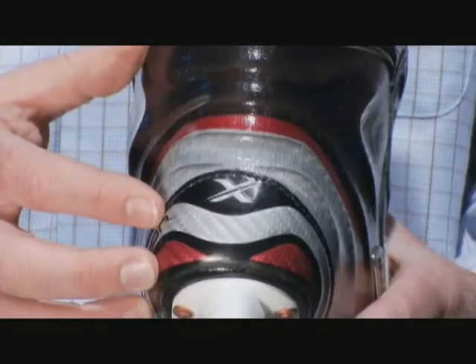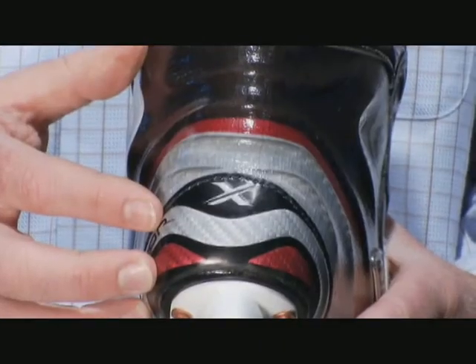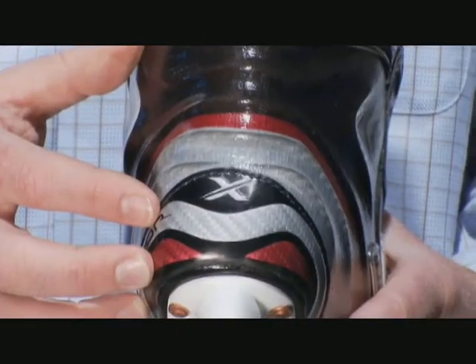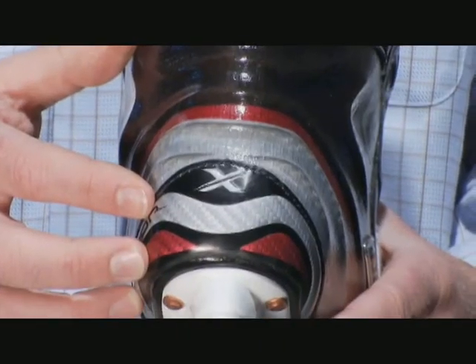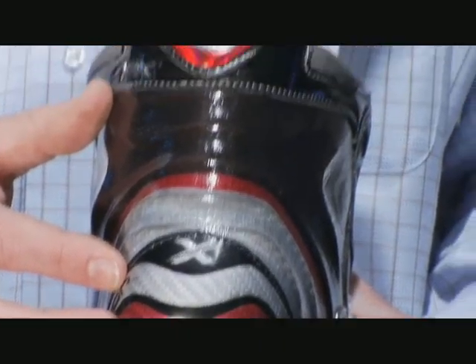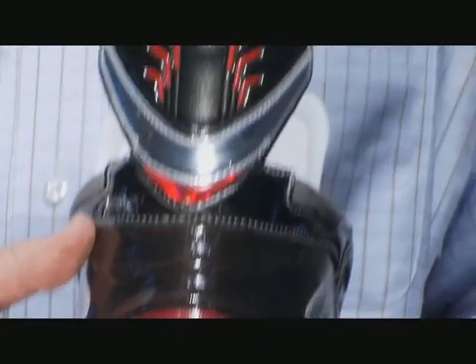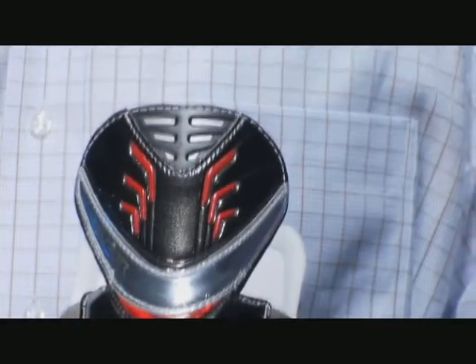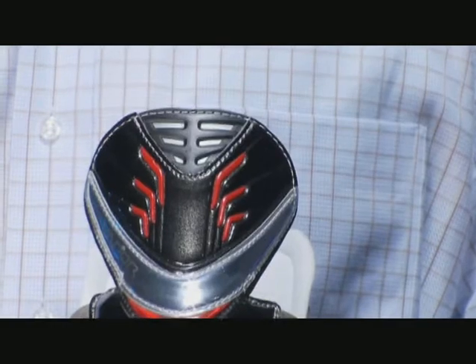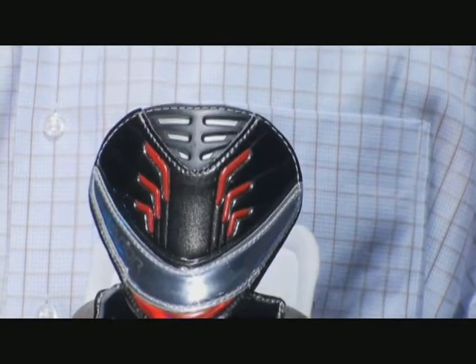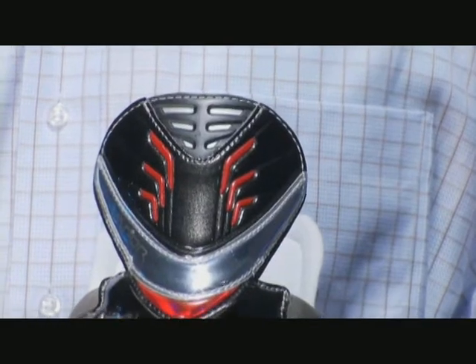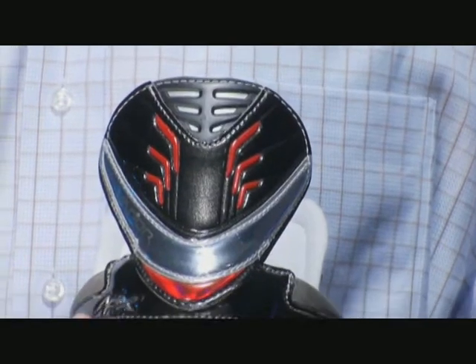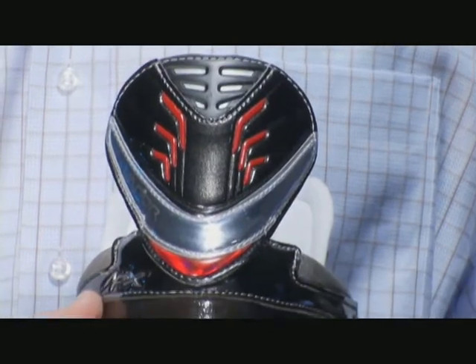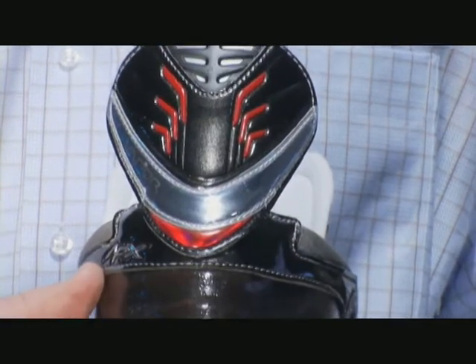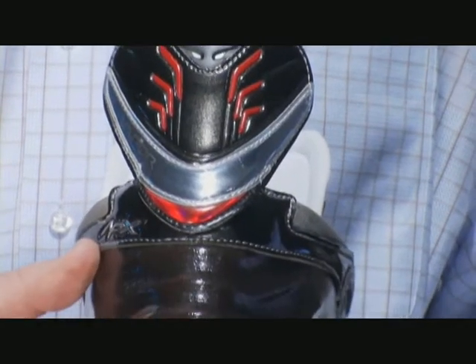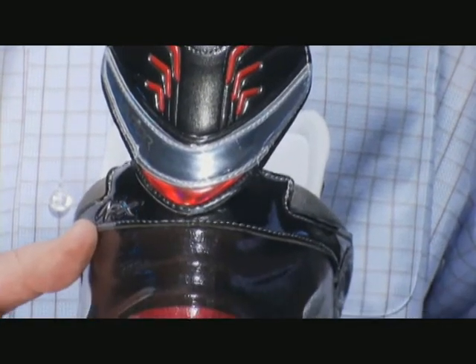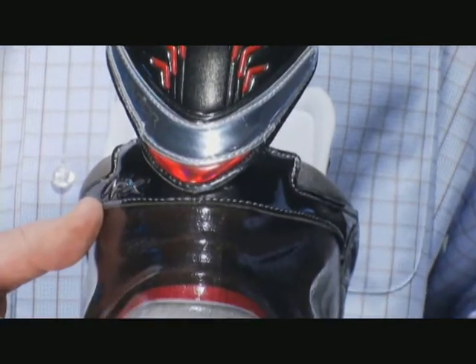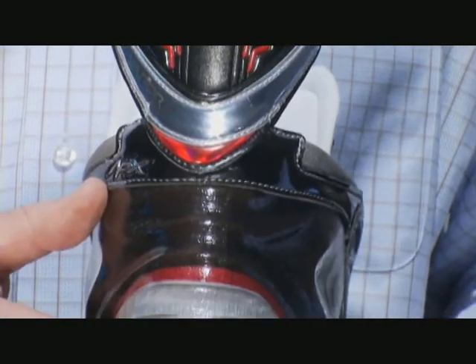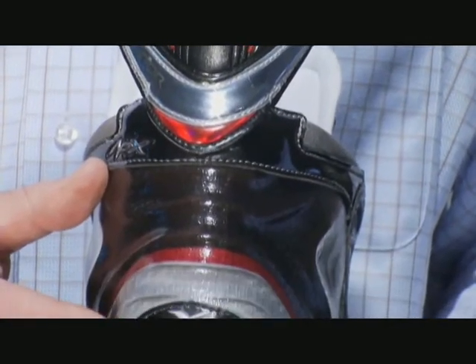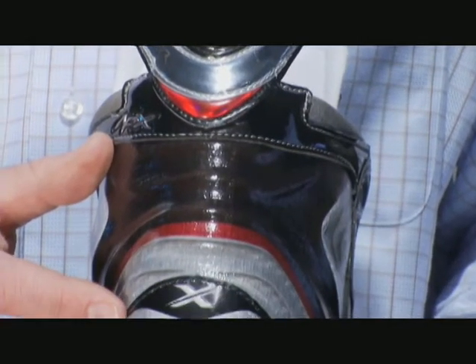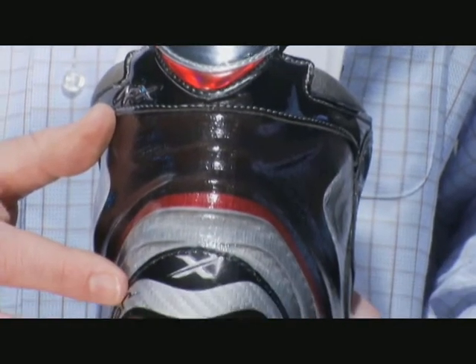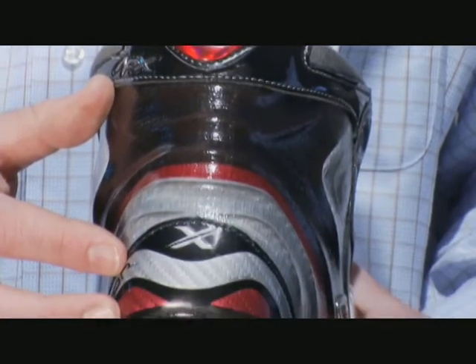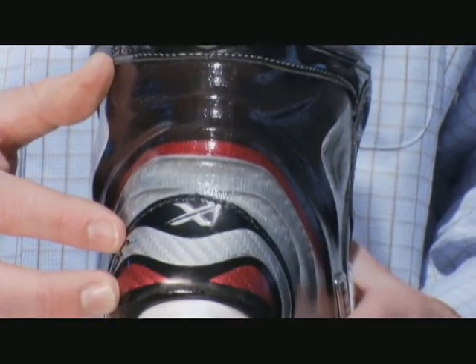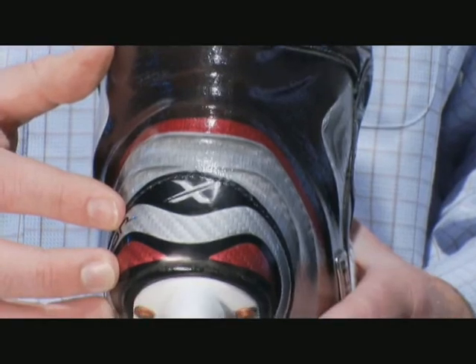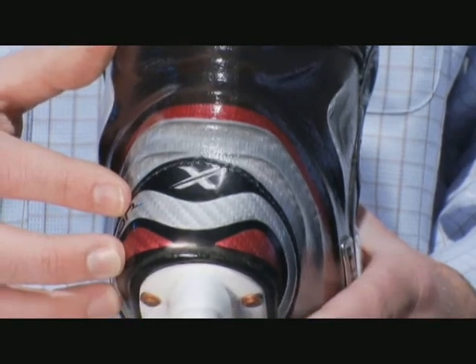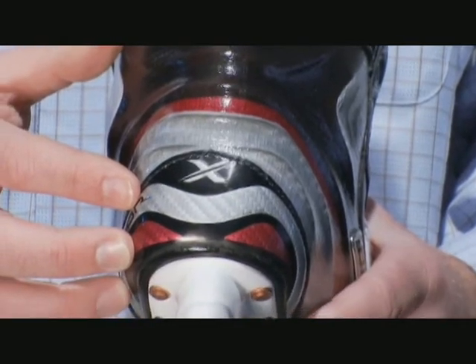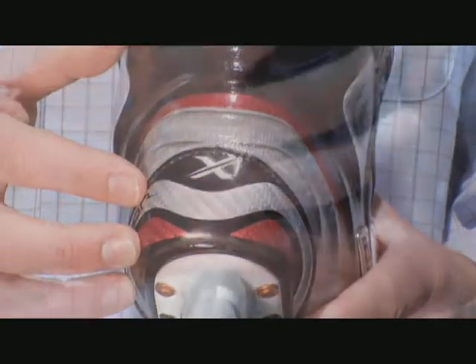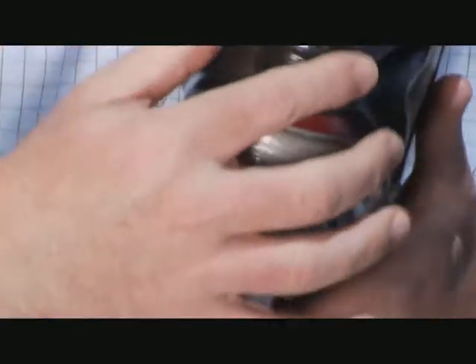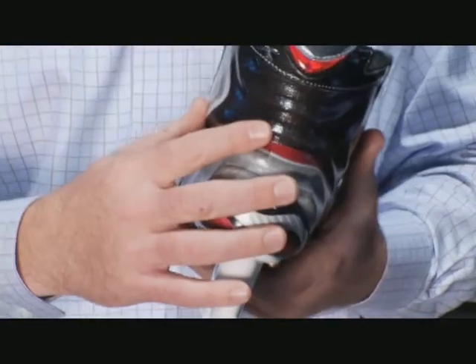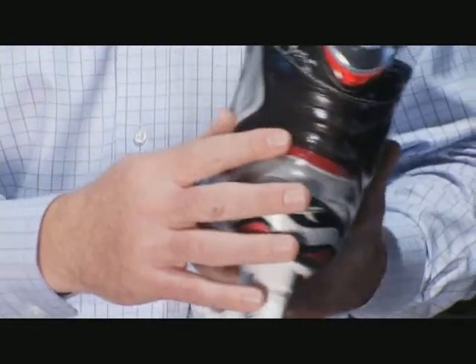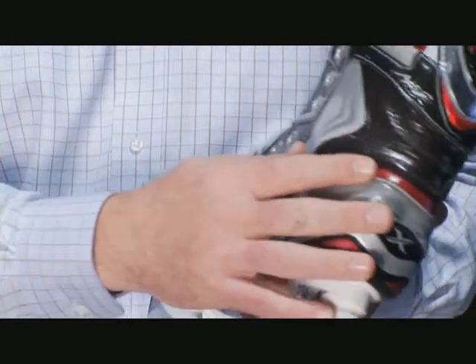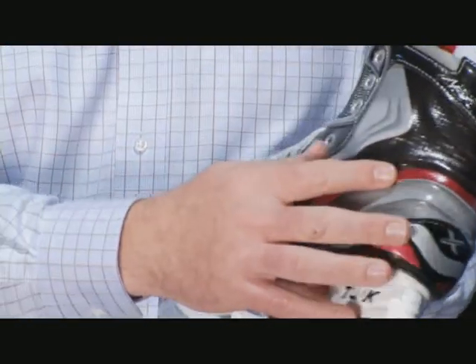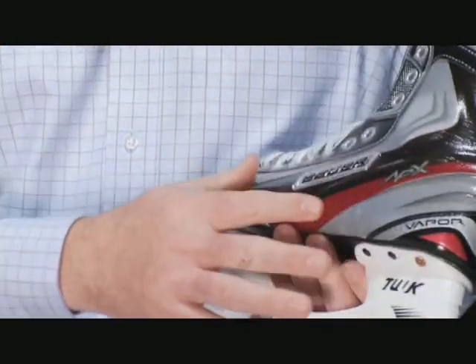The most noticeable addition to the new Vapor Apex is the Curve Composite Quarter Technology. The 3D molding process allows us to get significantly lighter while maintaining all the structure and support that the player needs.